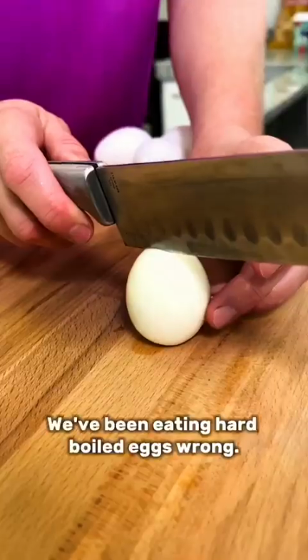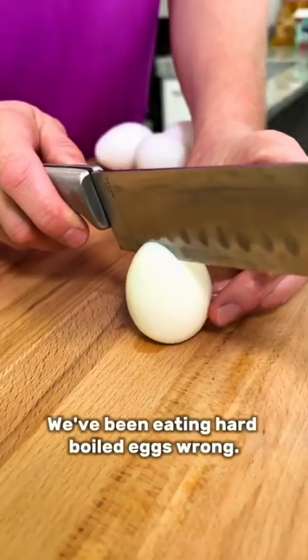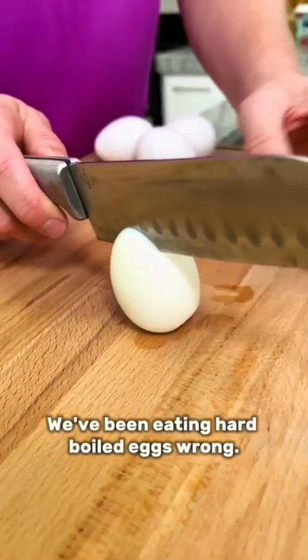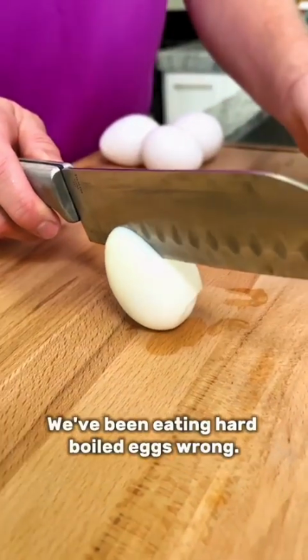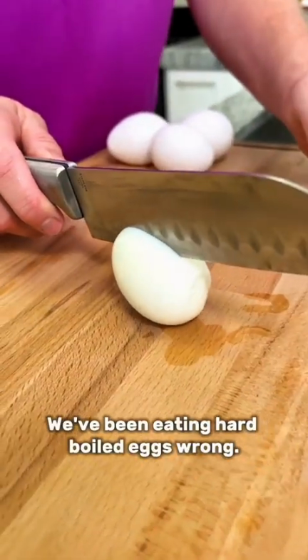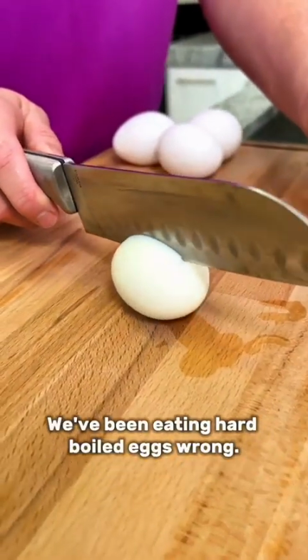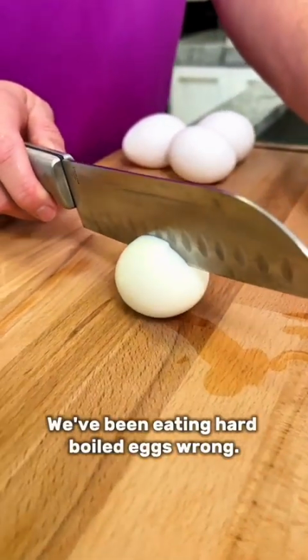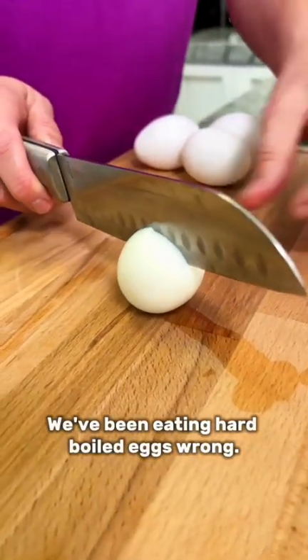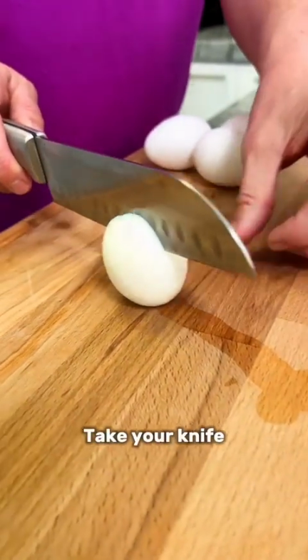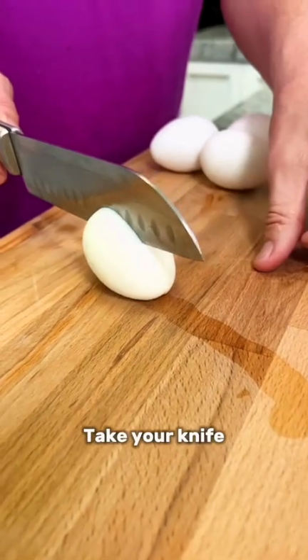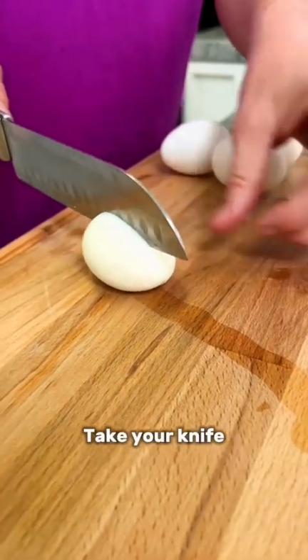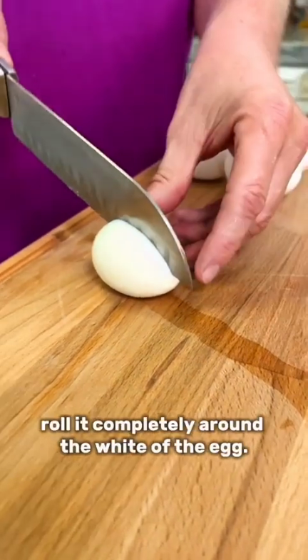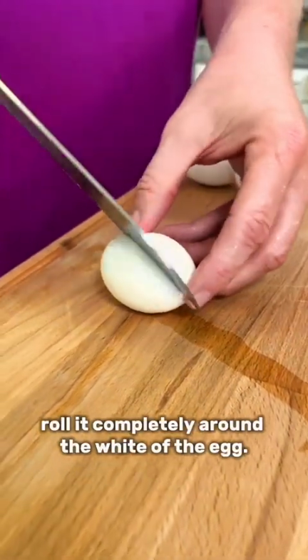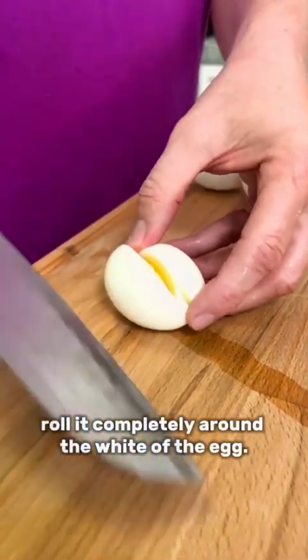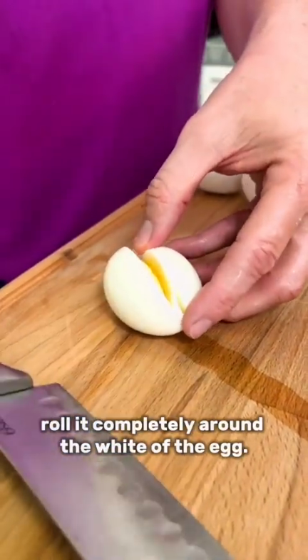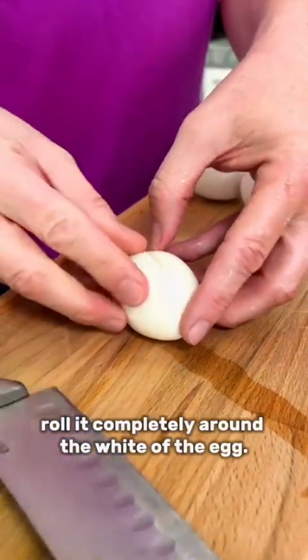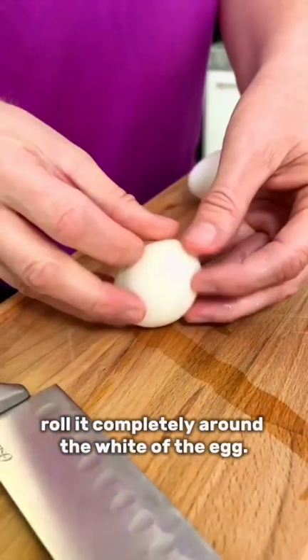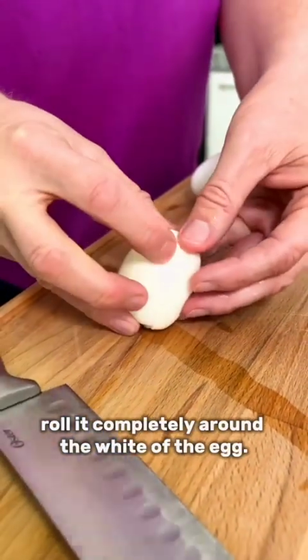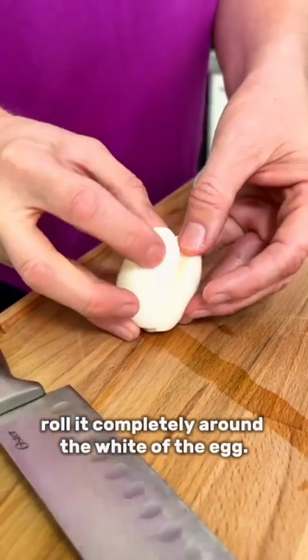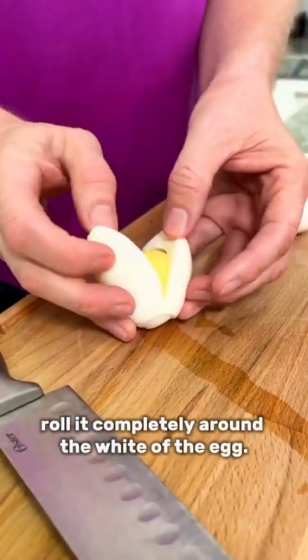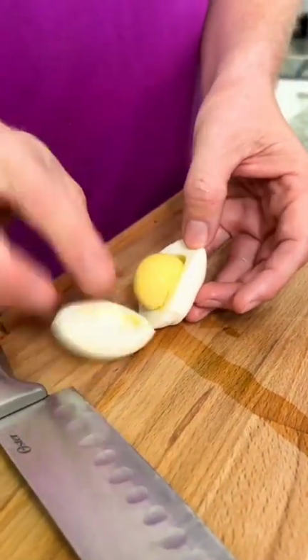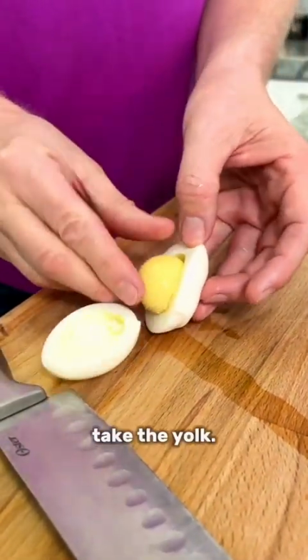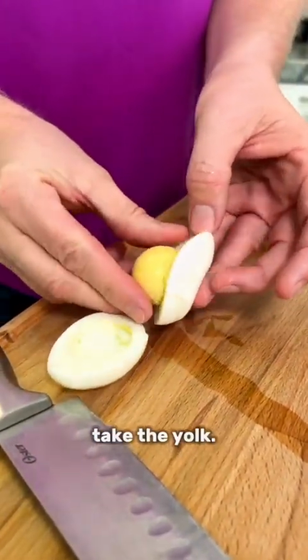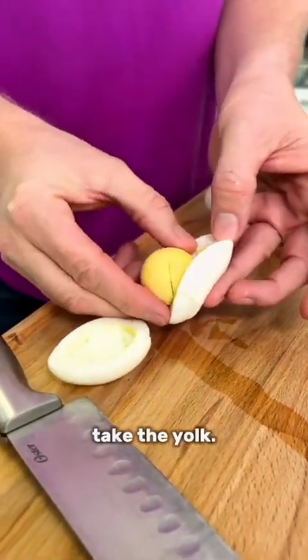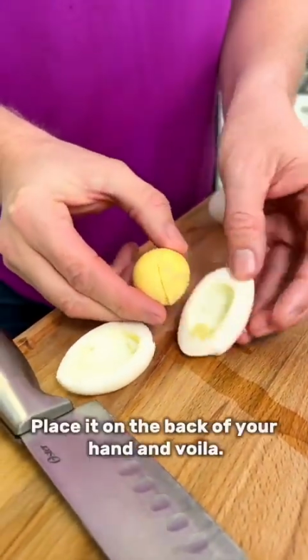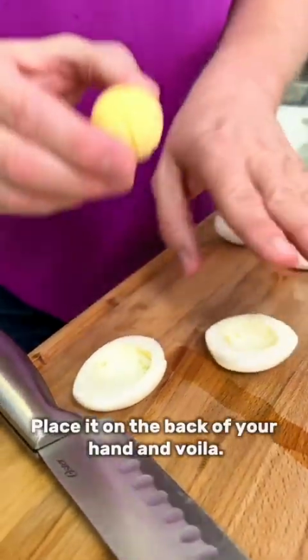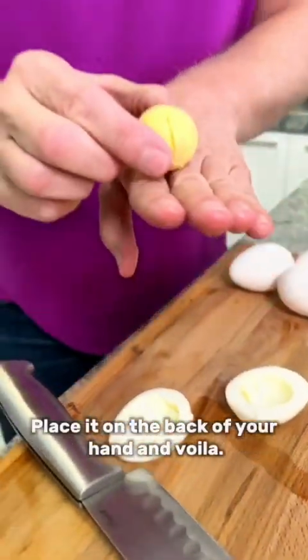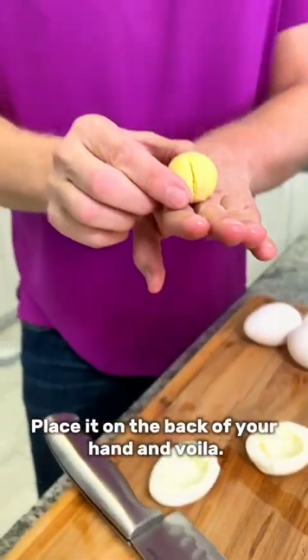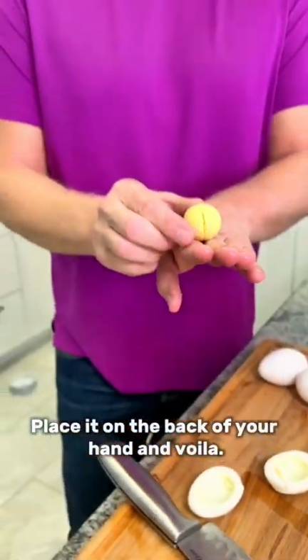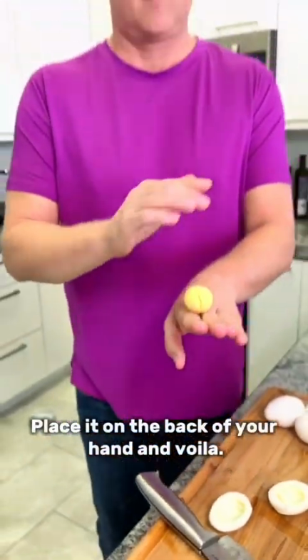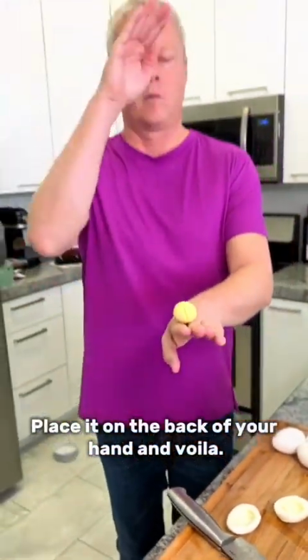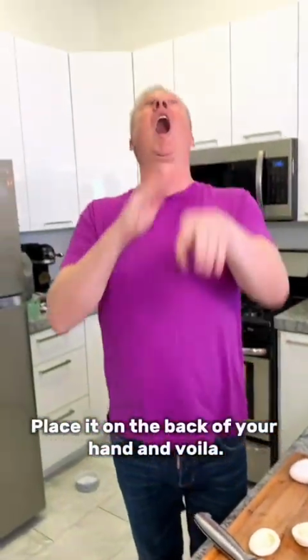We've been eating hard-boiled eggs wrong. Take your knife, roll it completely around the white of the egg, take the yolk, place it on the back of your hand, and voila.